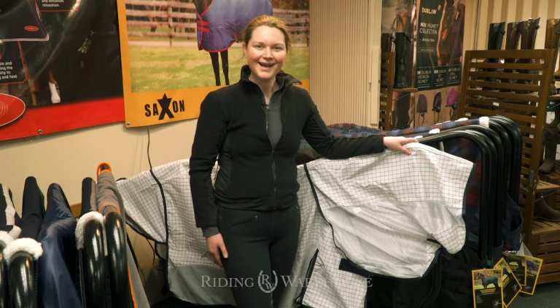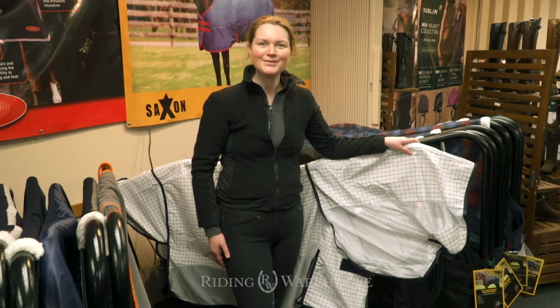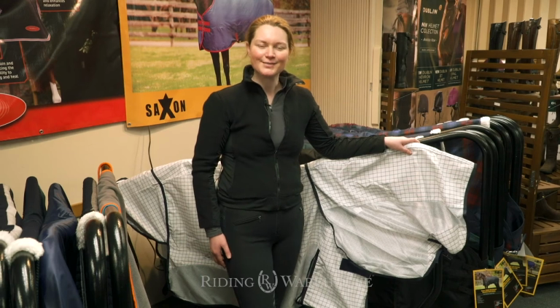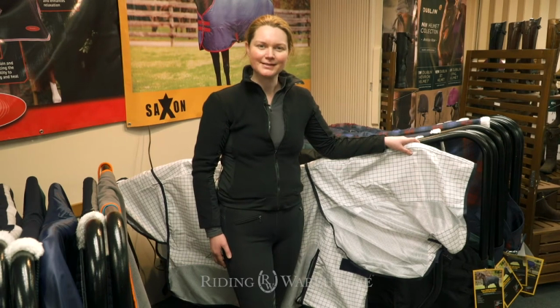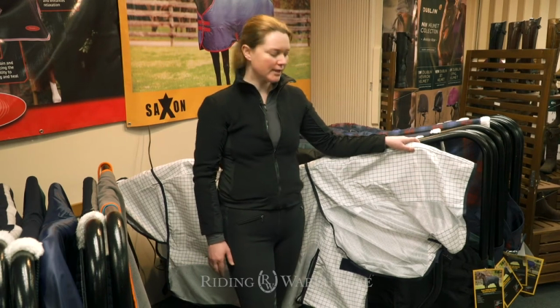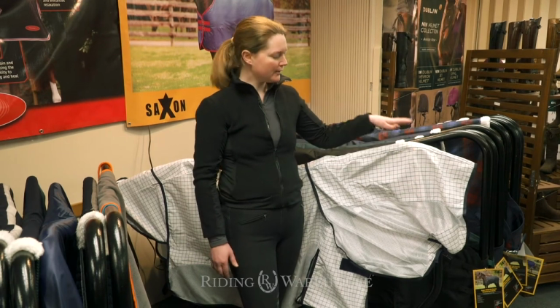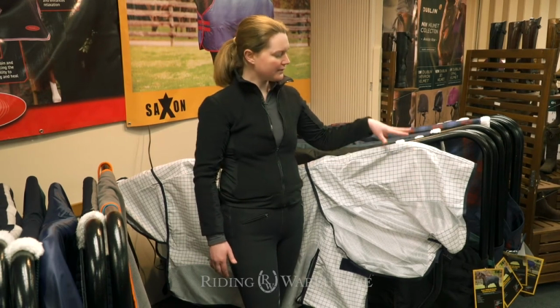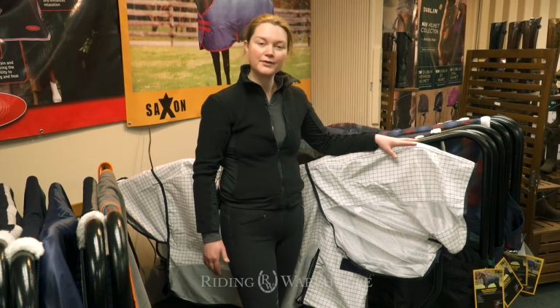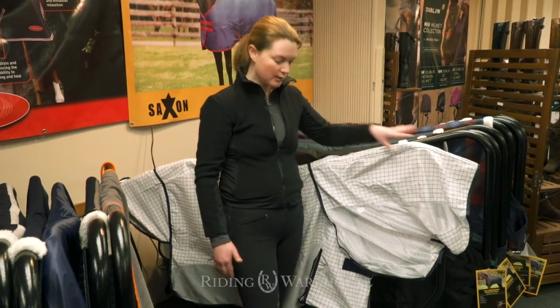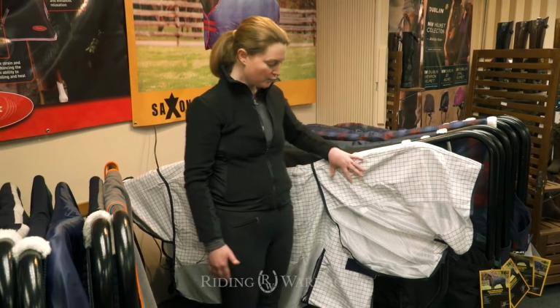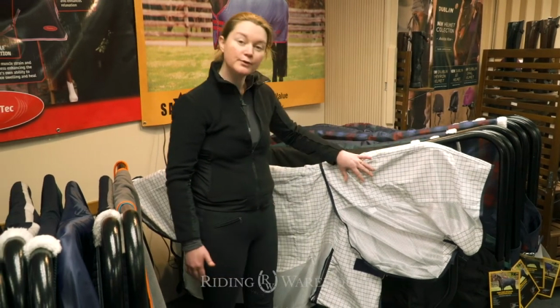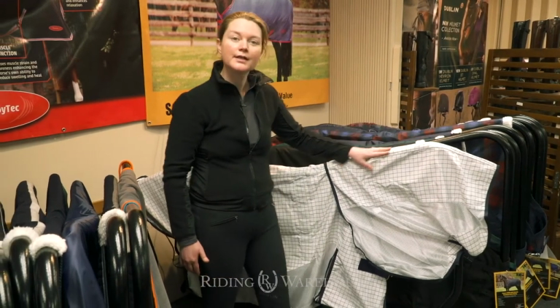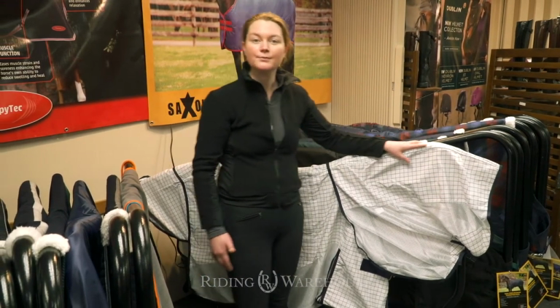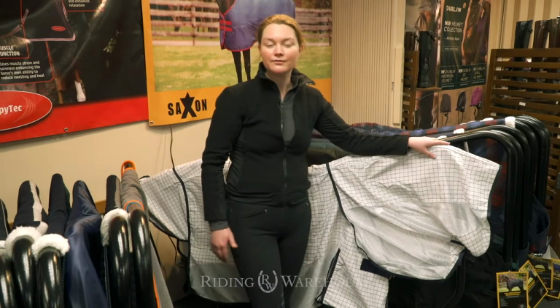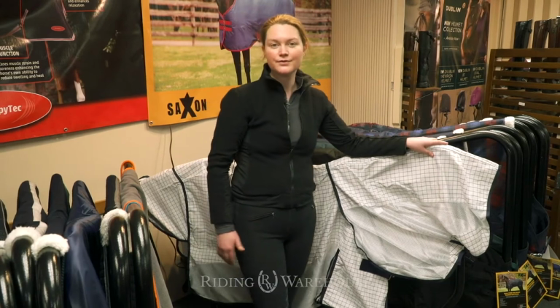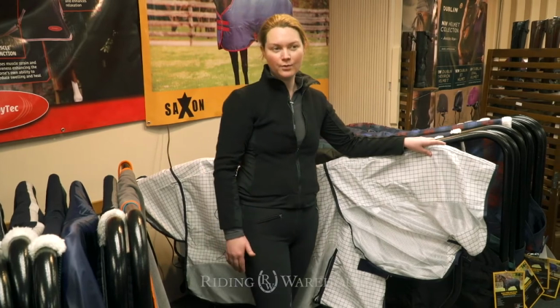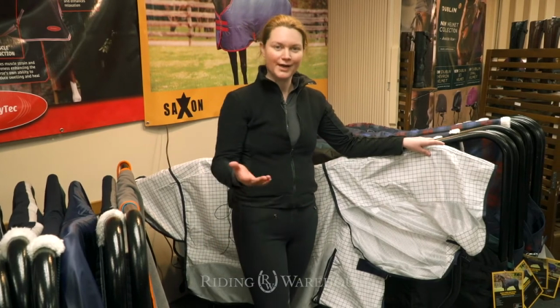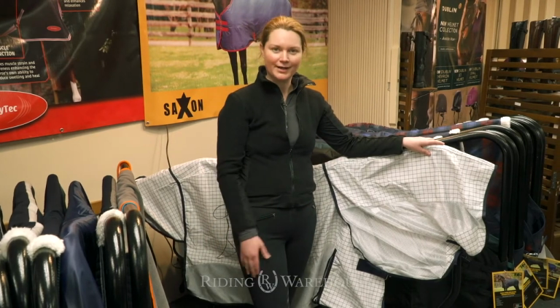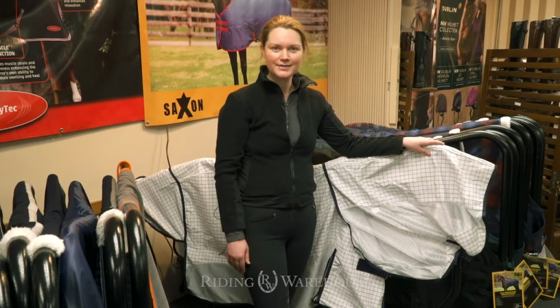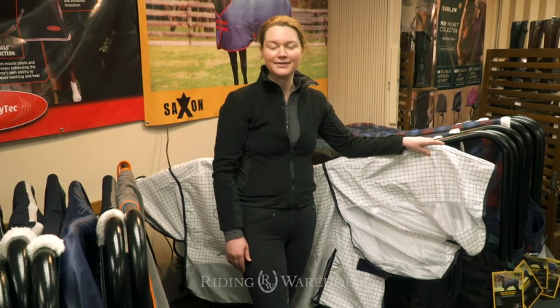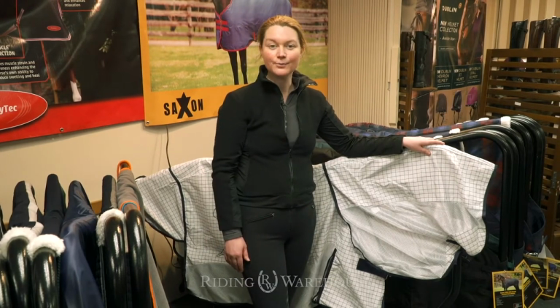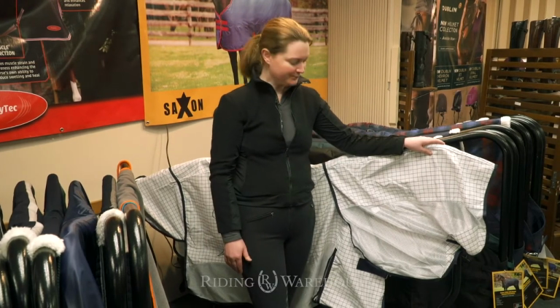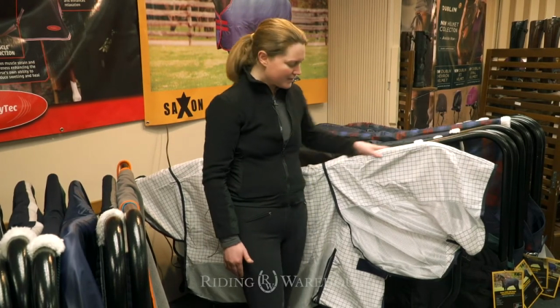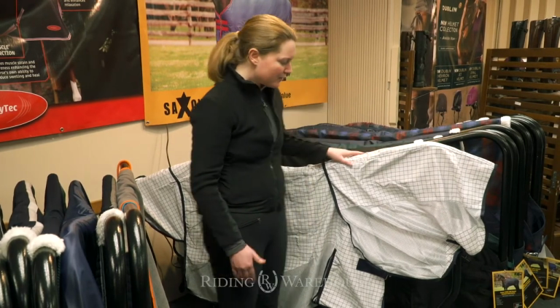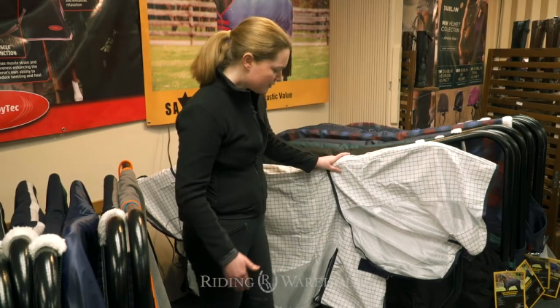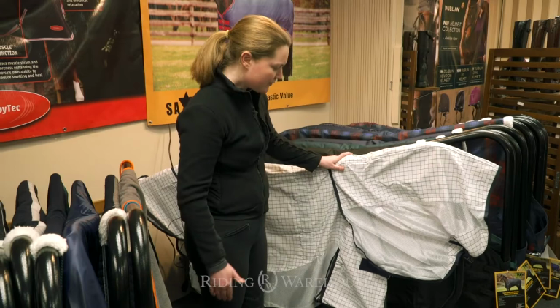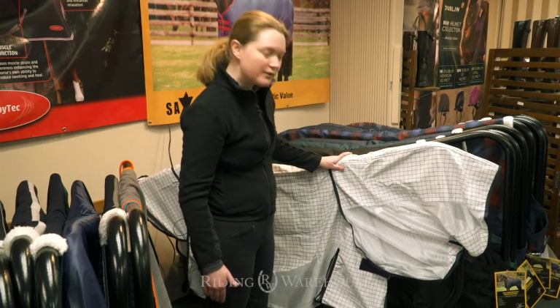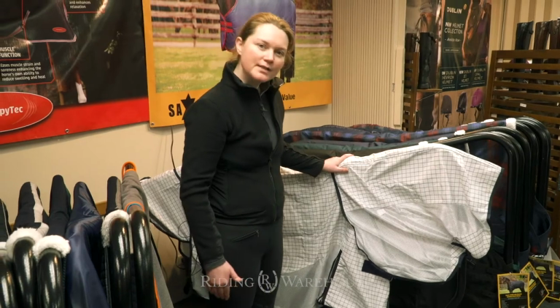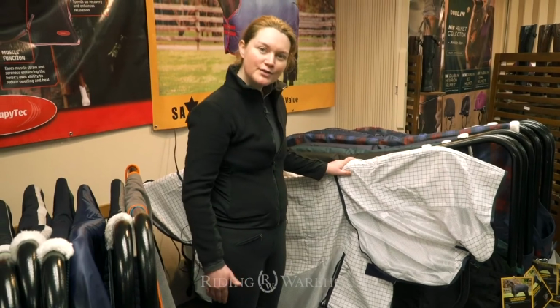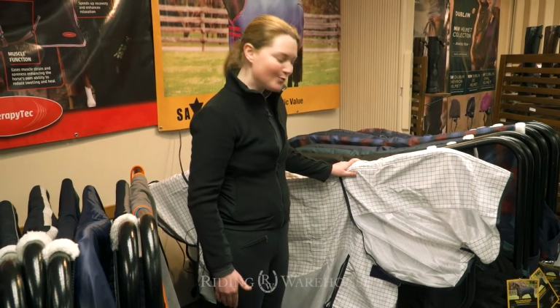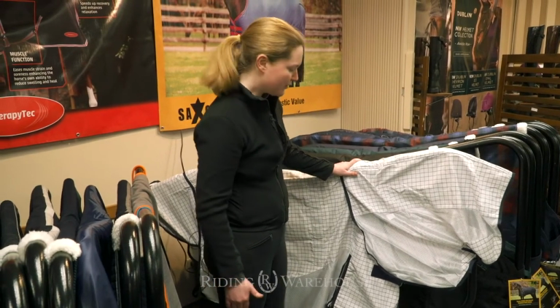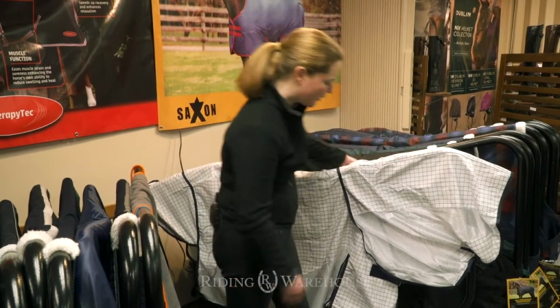Hi, my name is Jessica Manson and we're here with Weatherbeeta Cool Coats shooting videos for the Riding Warehouse at the Denver Mart. So just to give you a few updates on what's new with the Cool Coat.